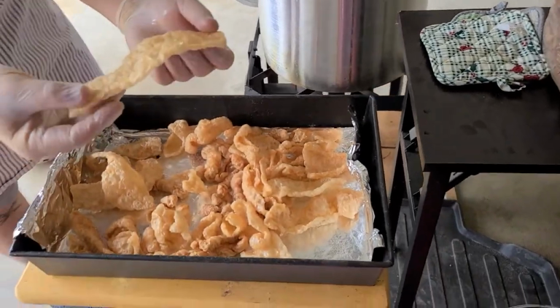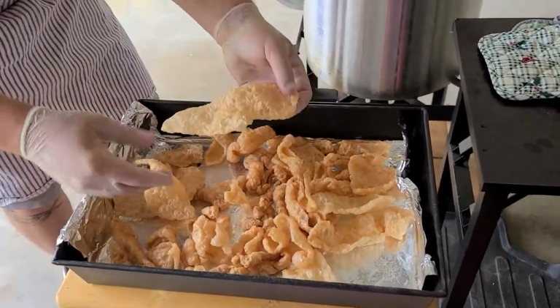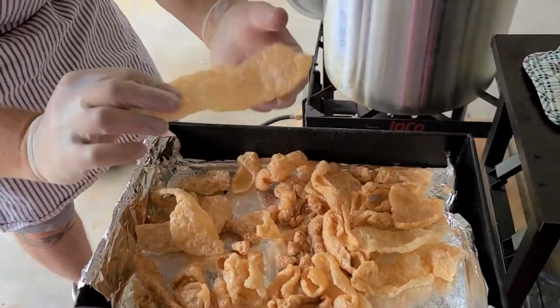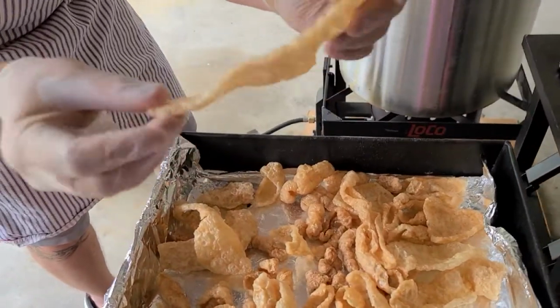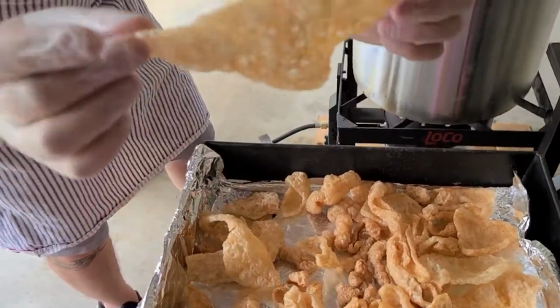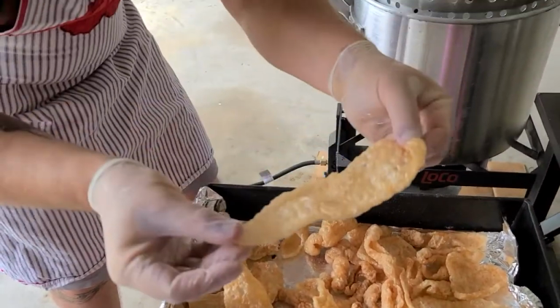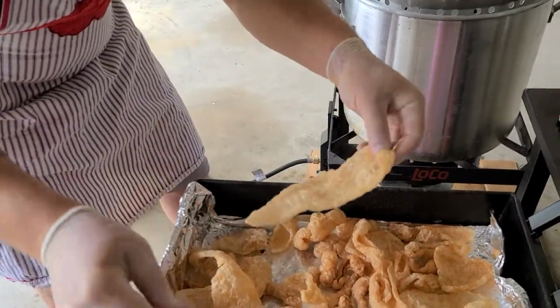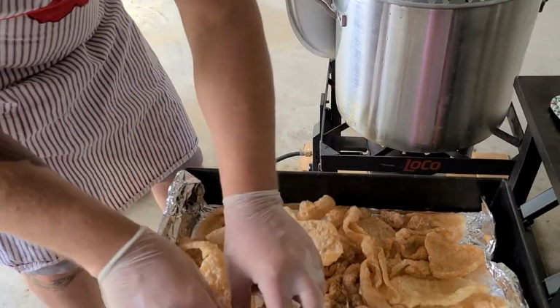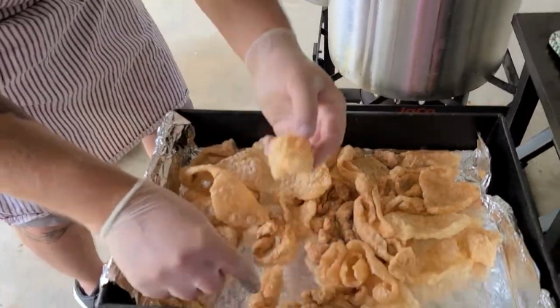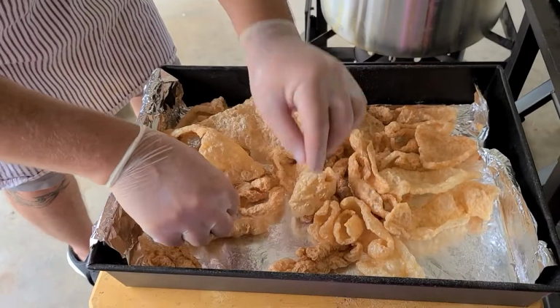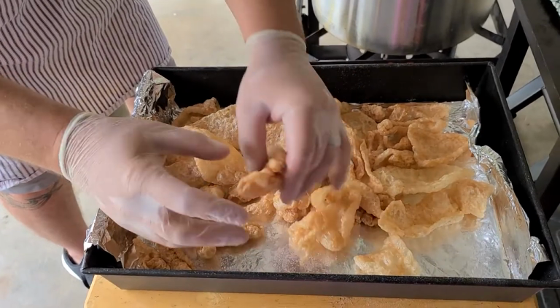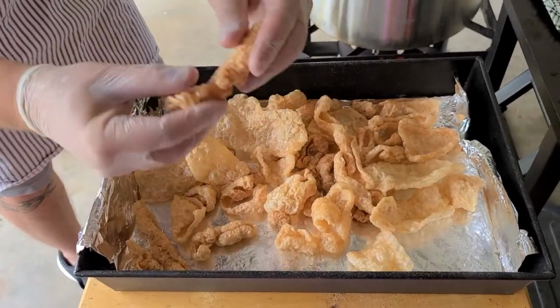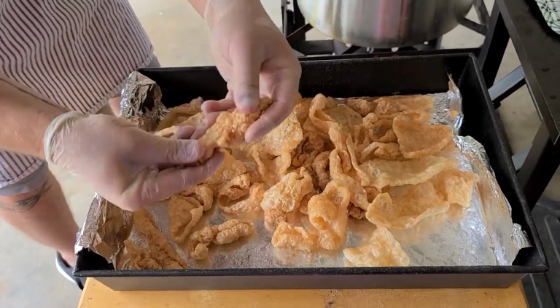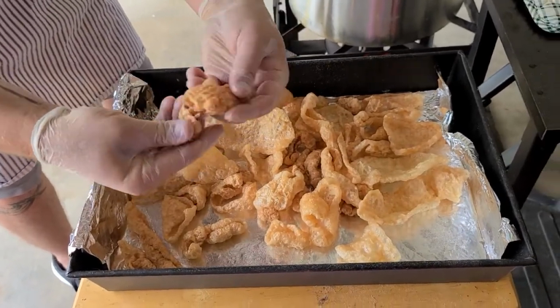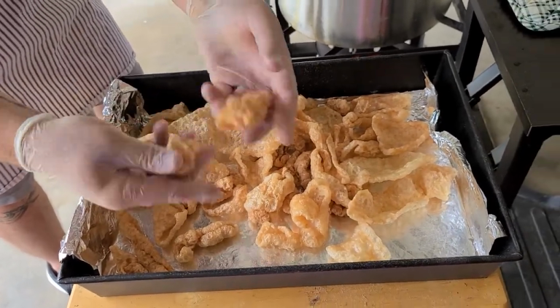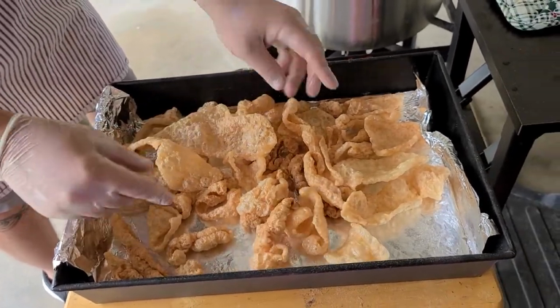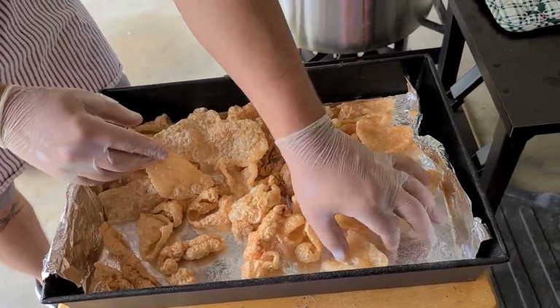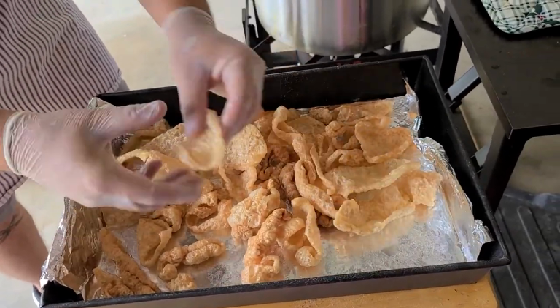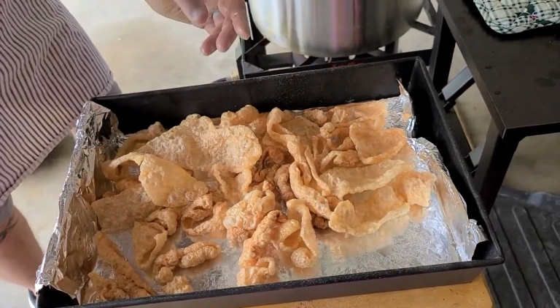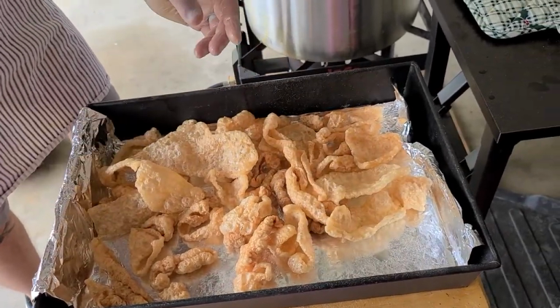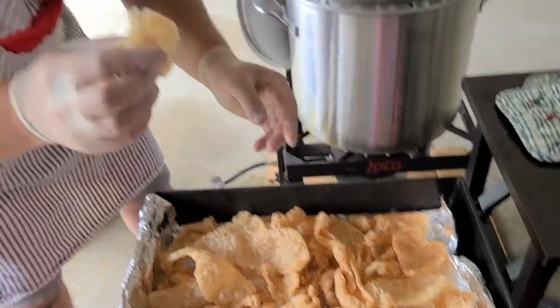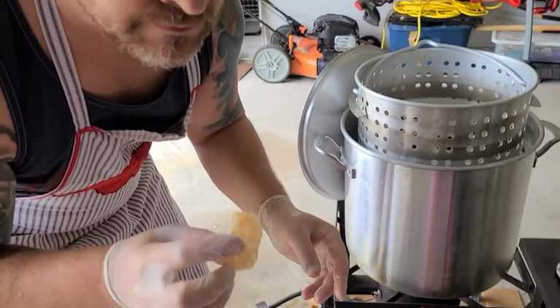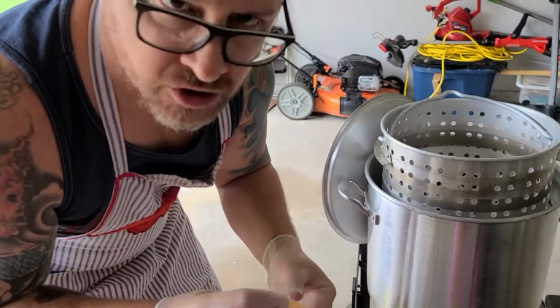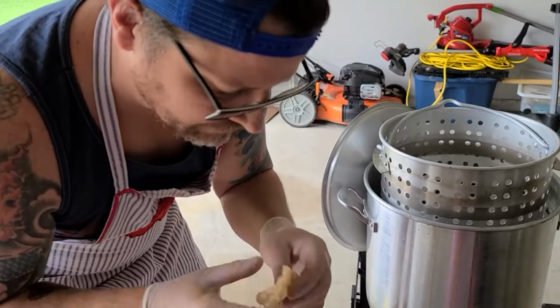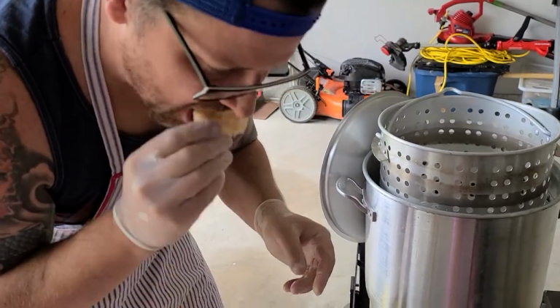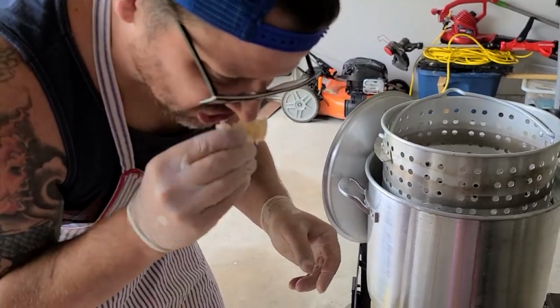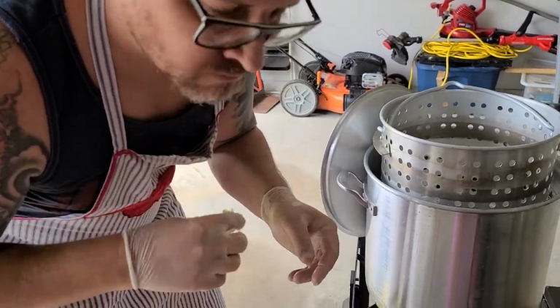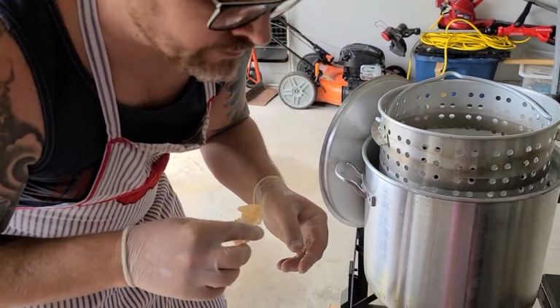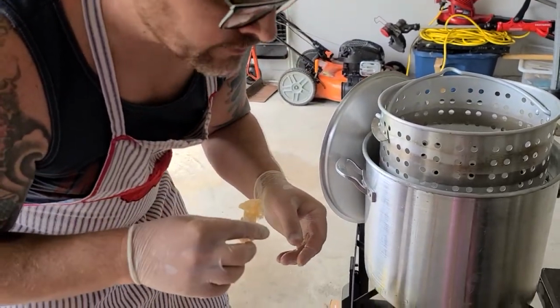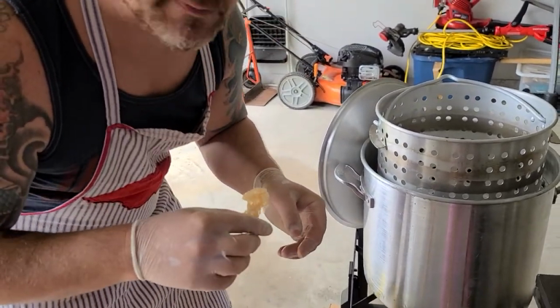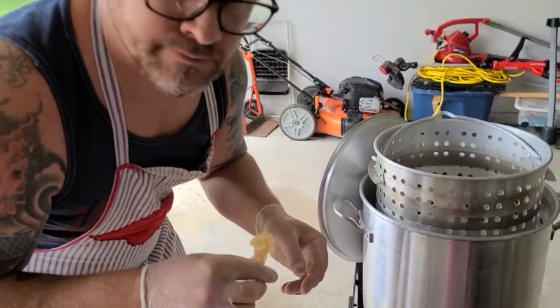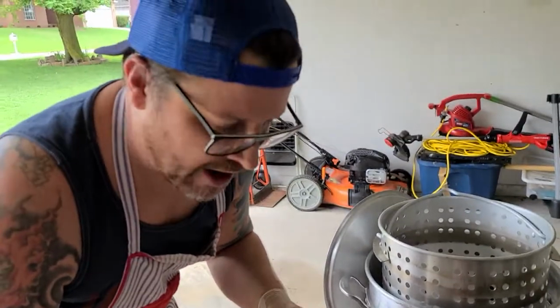Look at that — you ever see a pork rind that big? These things just melt in your mouth, they're just incredible. Just like that. Amazing.